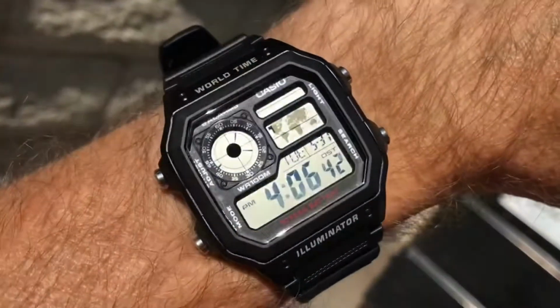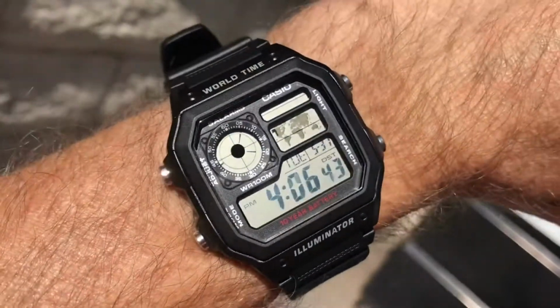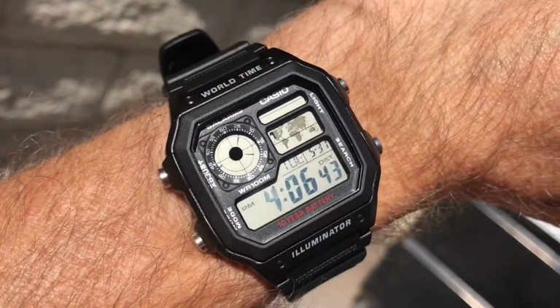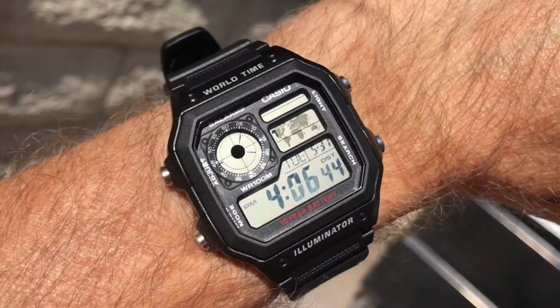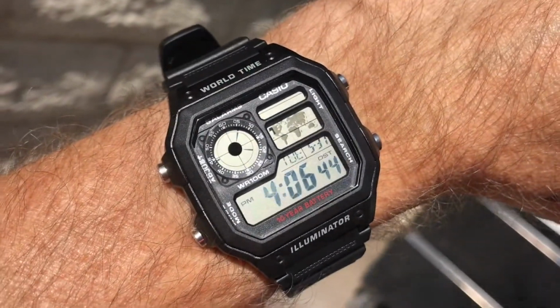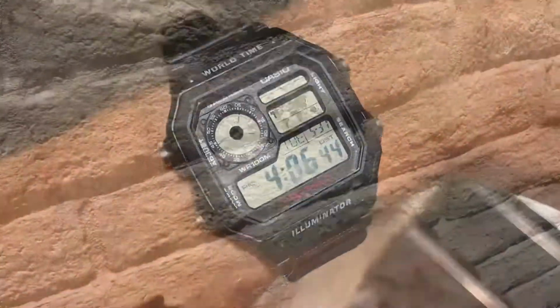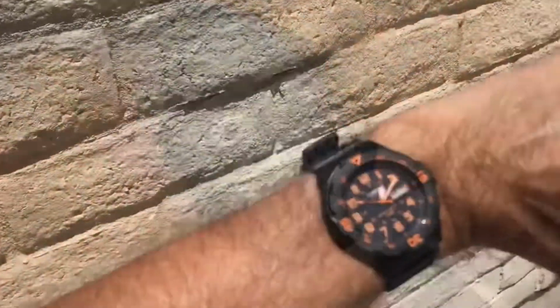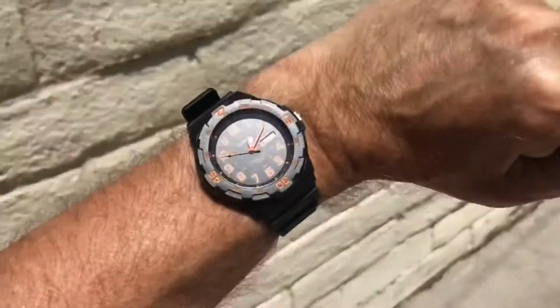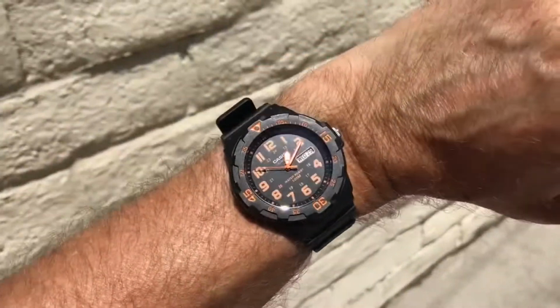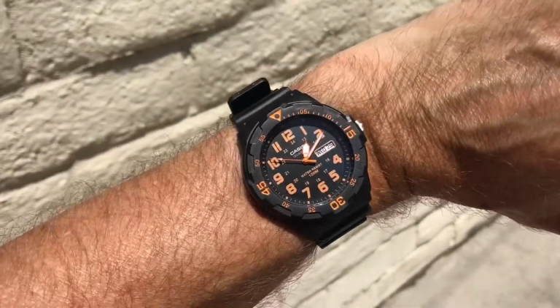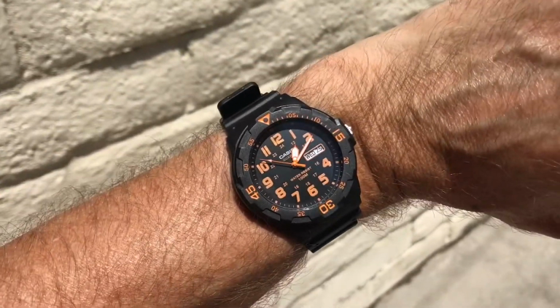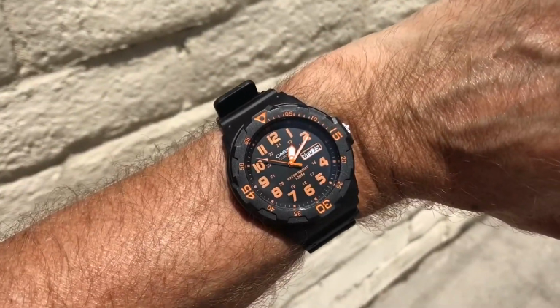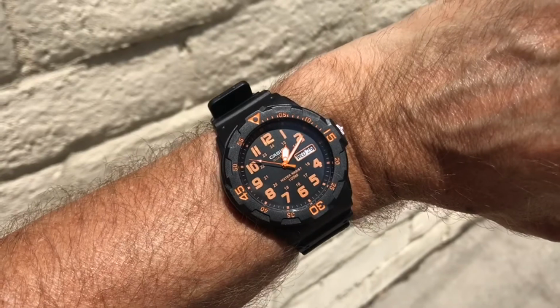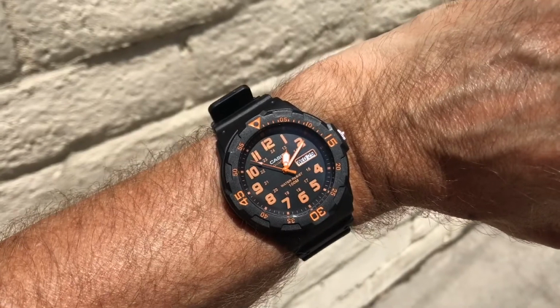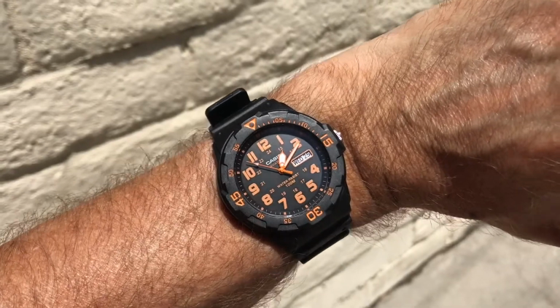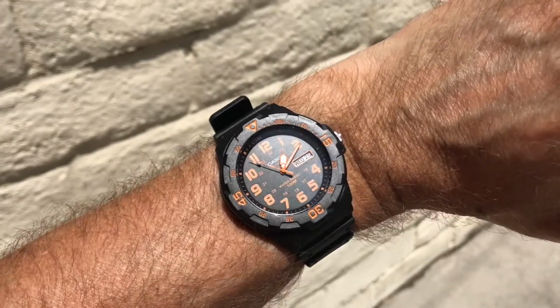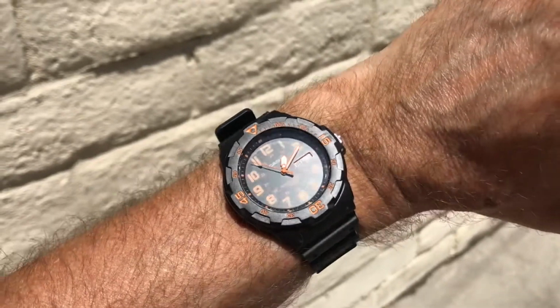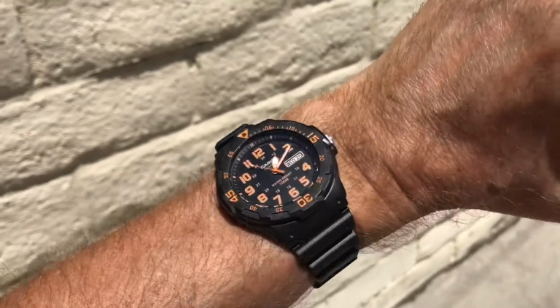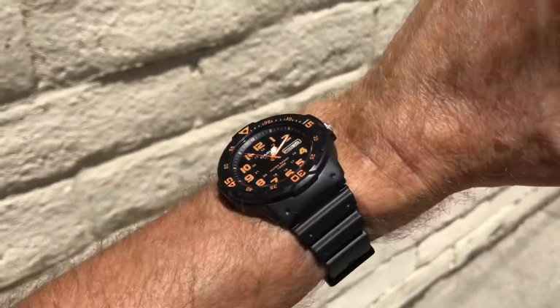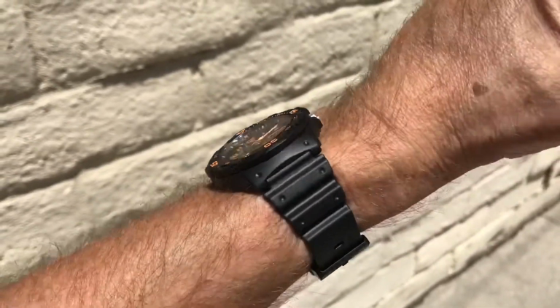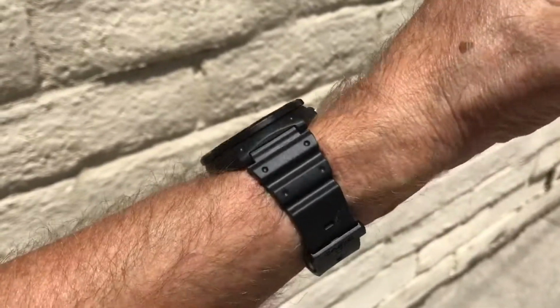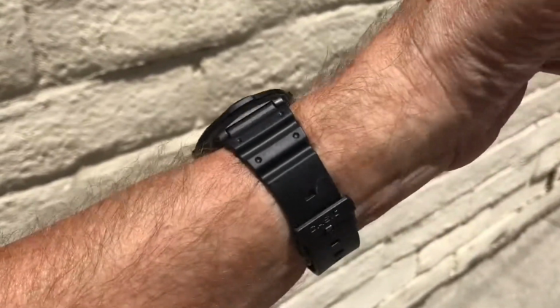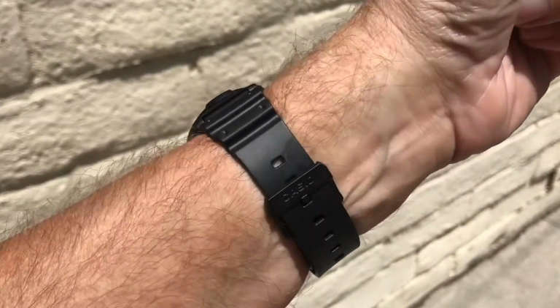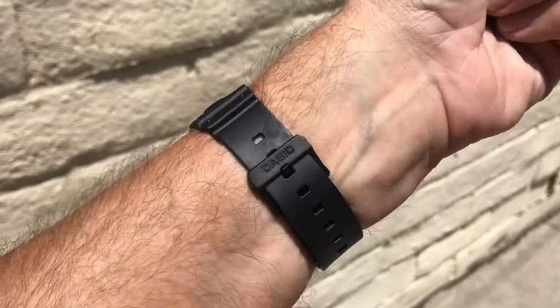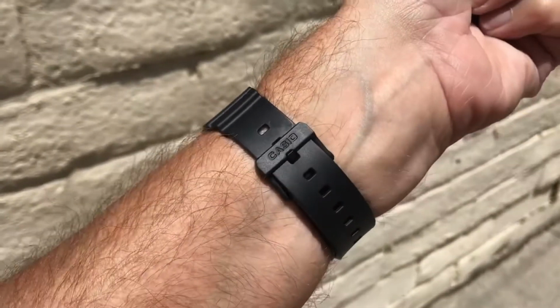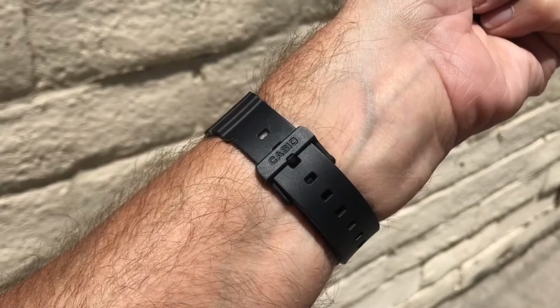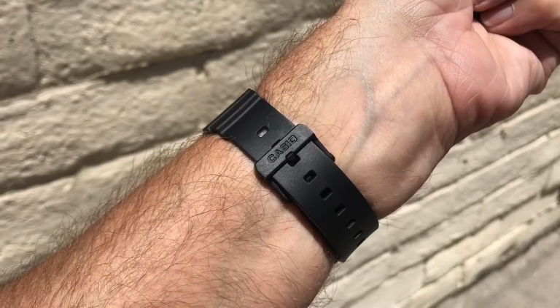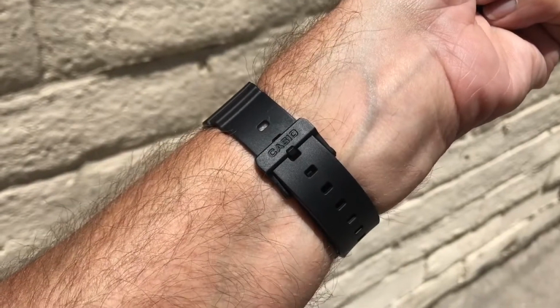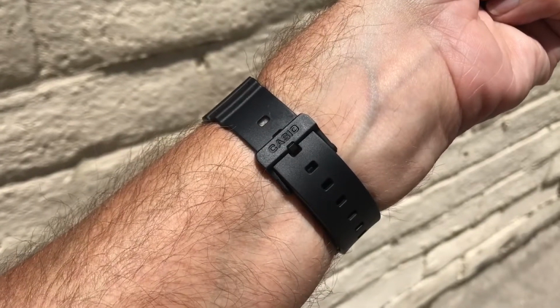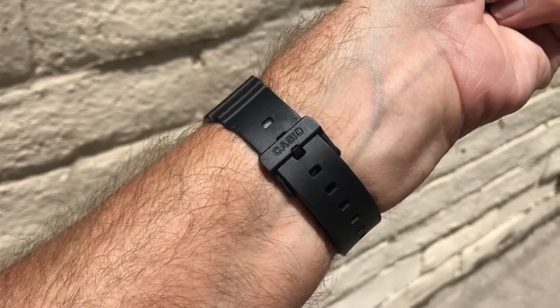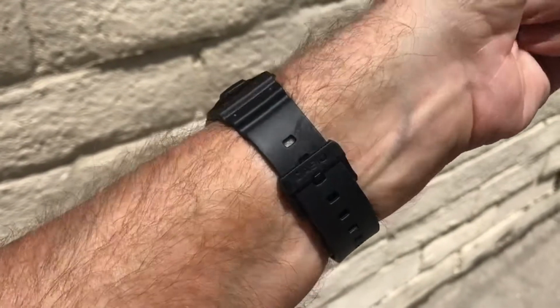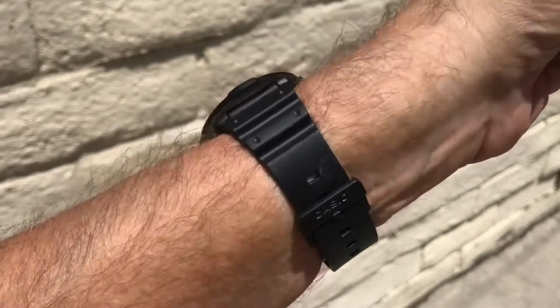Rule 12: If you wear your watch down on your wrist bone, don't complain that the crown hits the back of your hand. Rule 13: Write a script. Rule 14: Don't wear your watch on your wrist bone — it looks stupid.